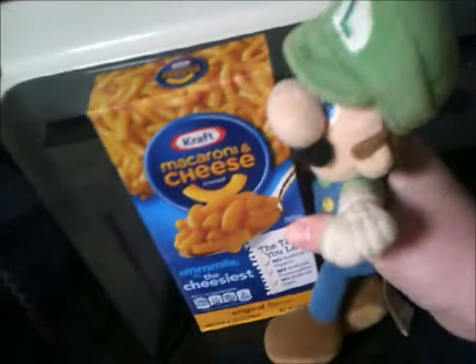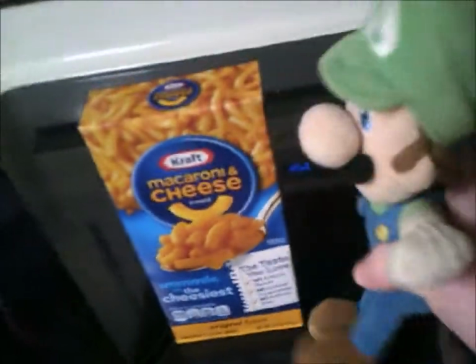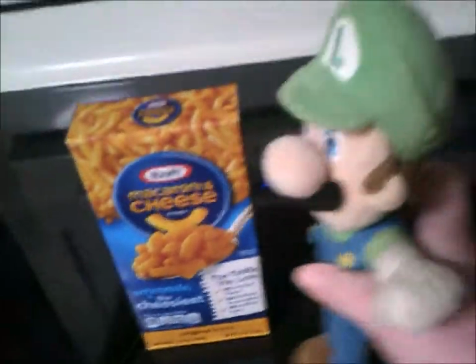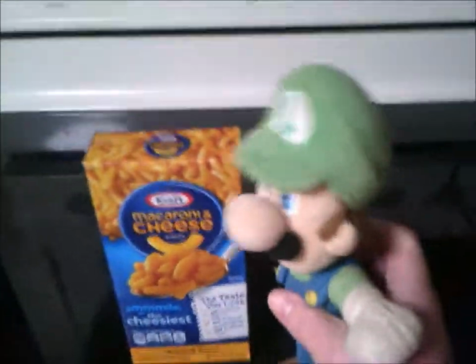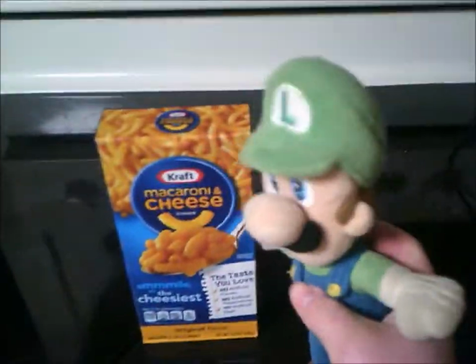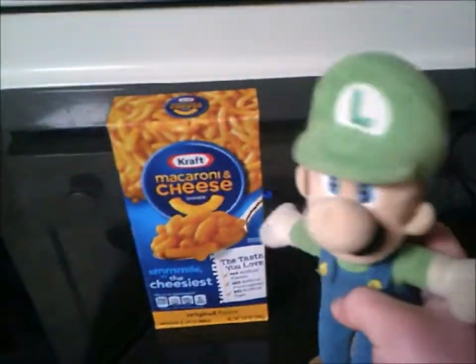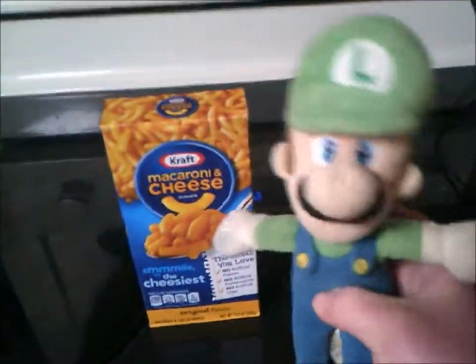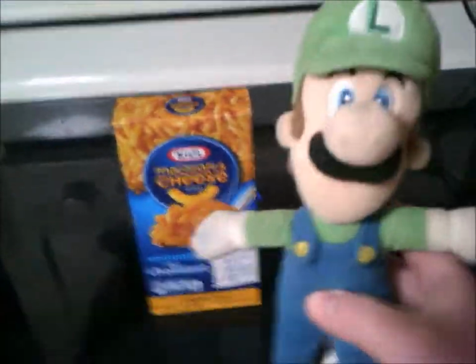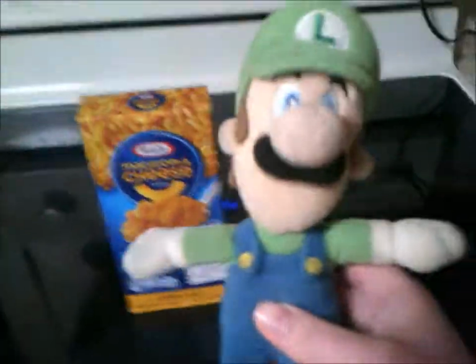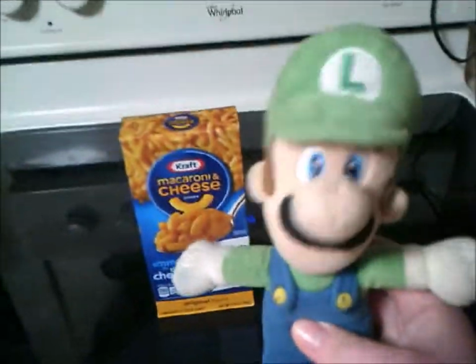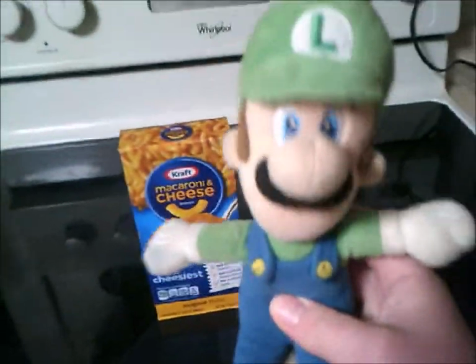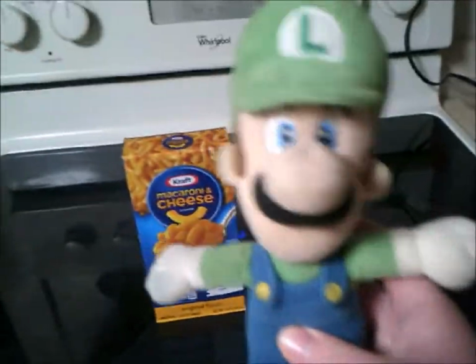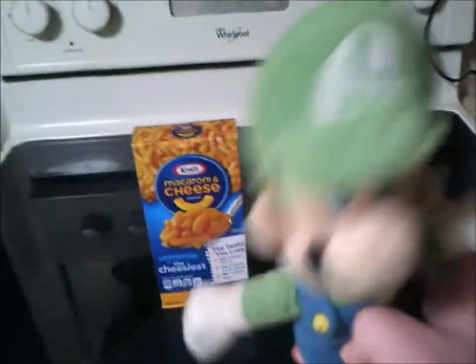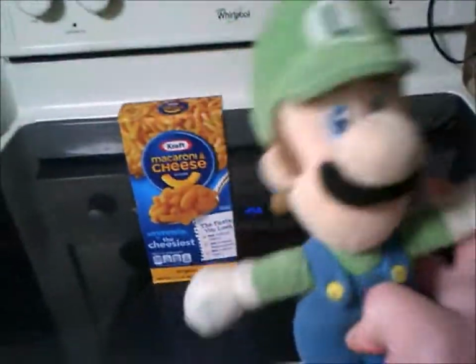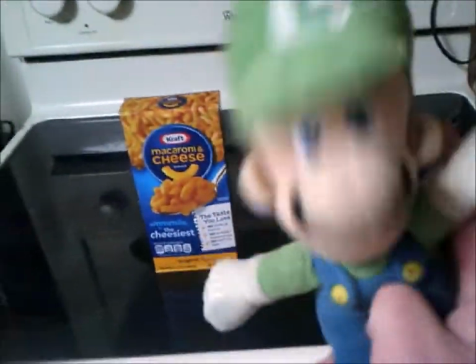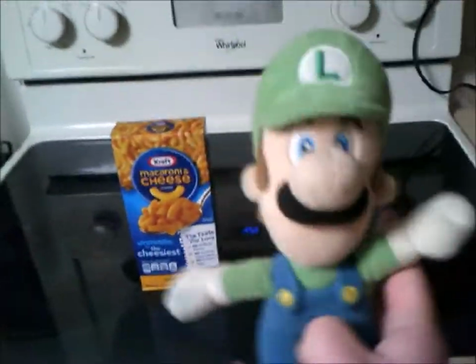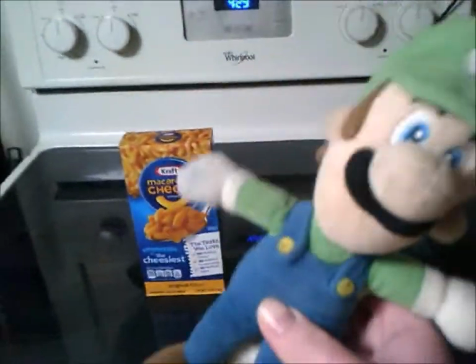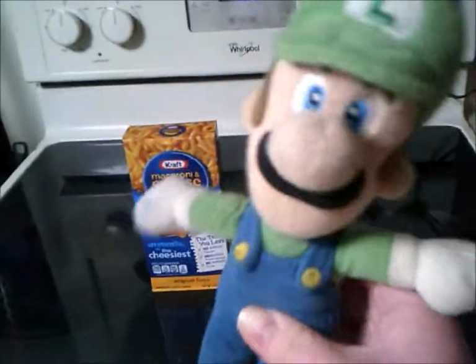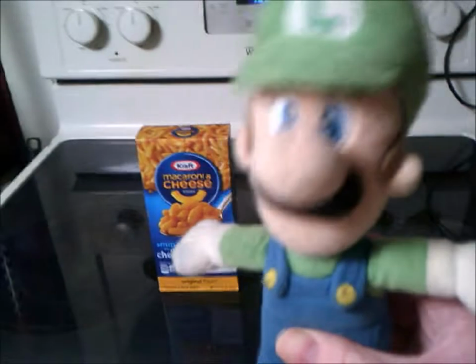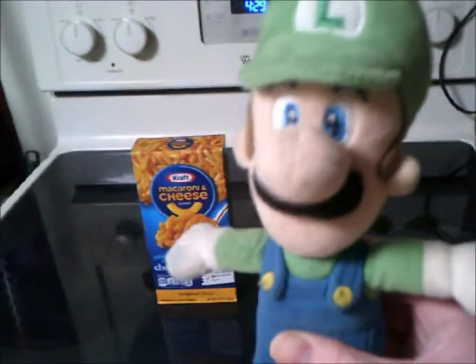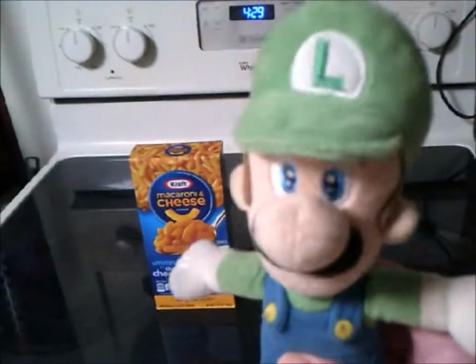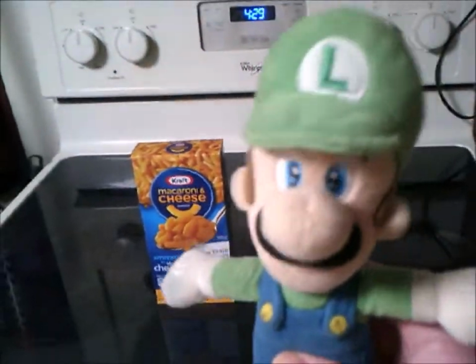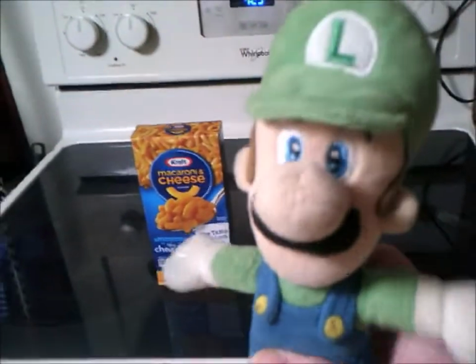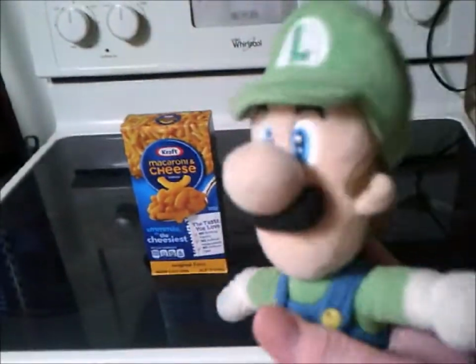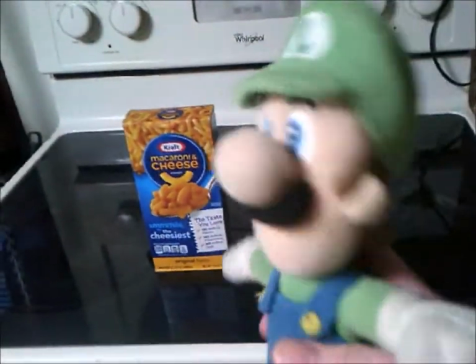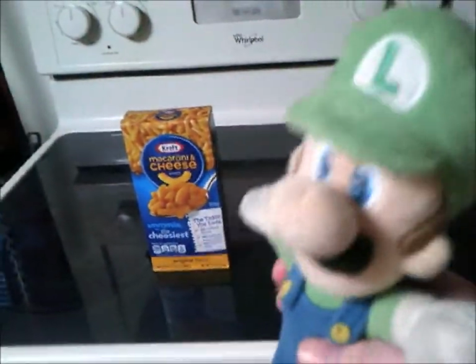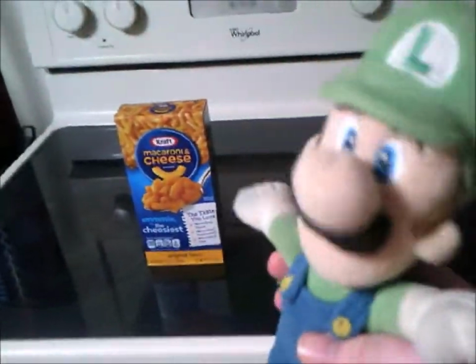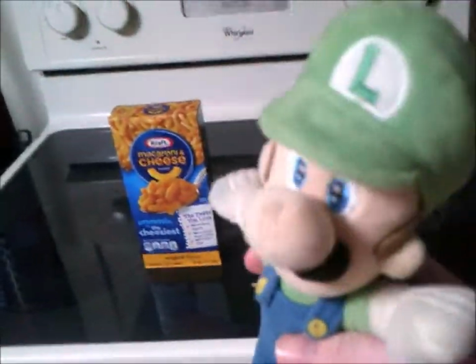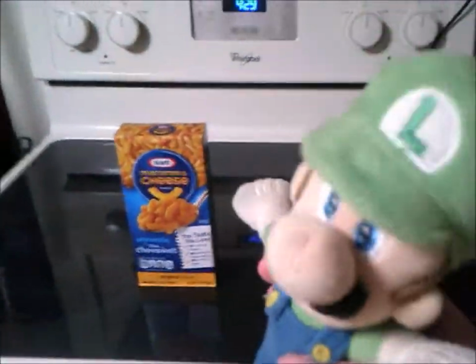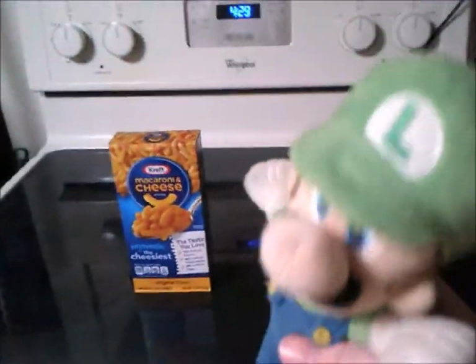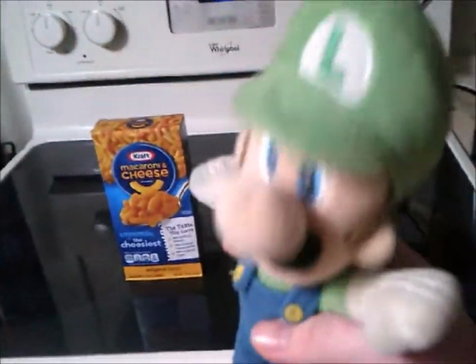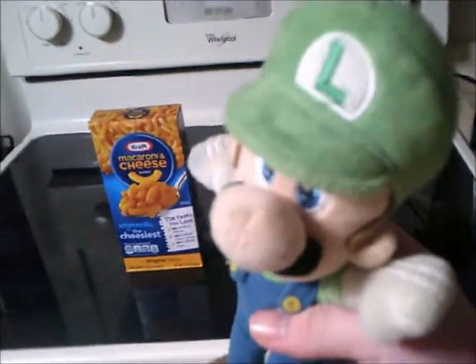Hello fellas! Today I'll be showing you how we prepare macaroni and cheese.